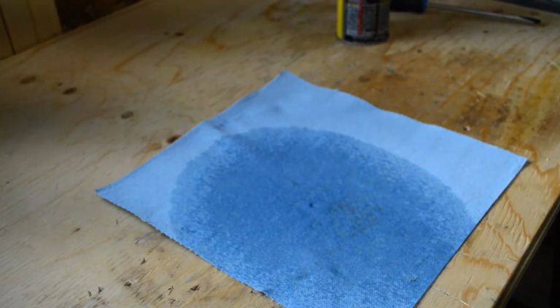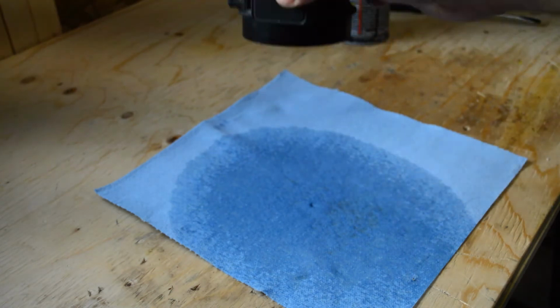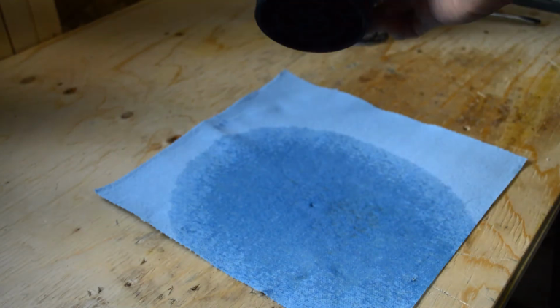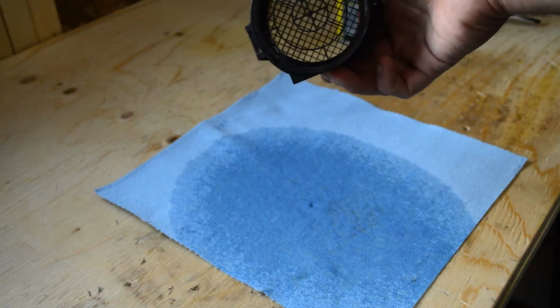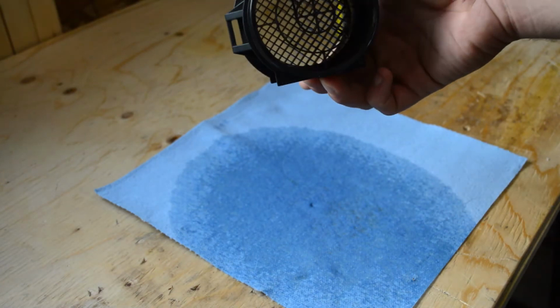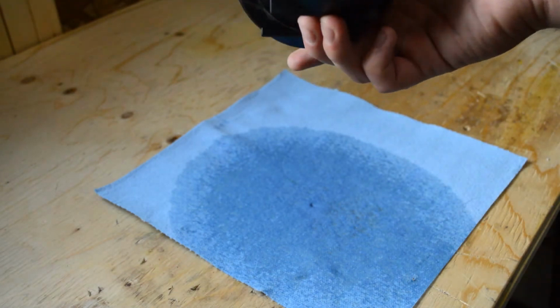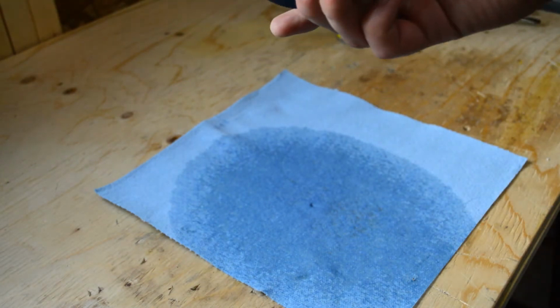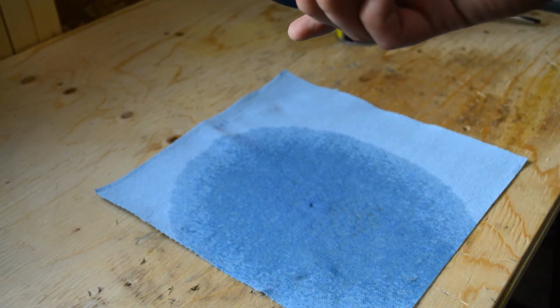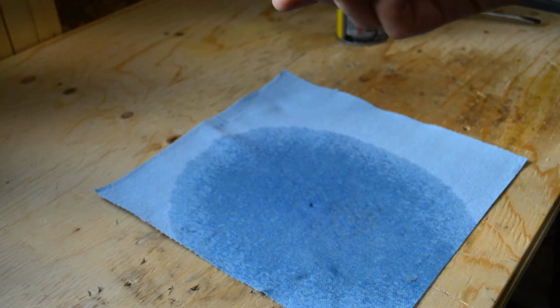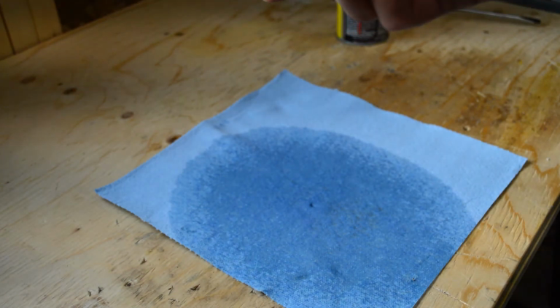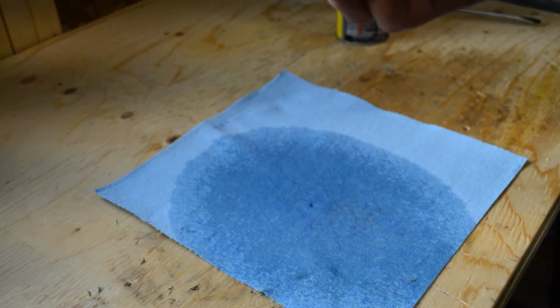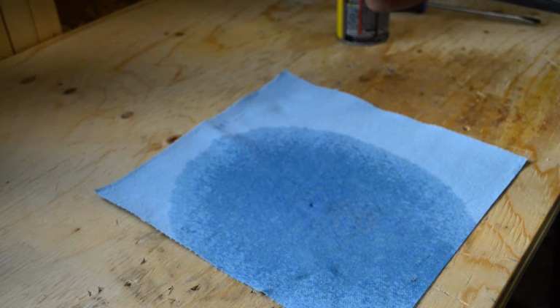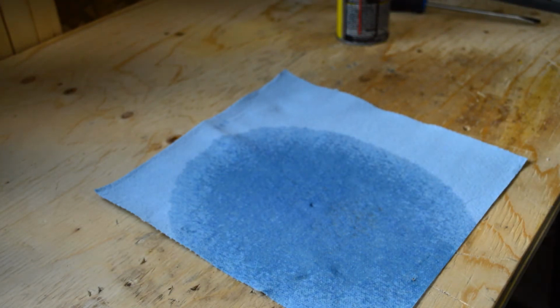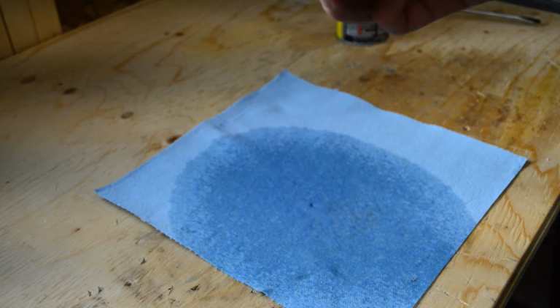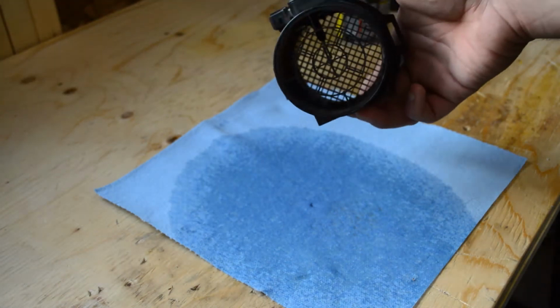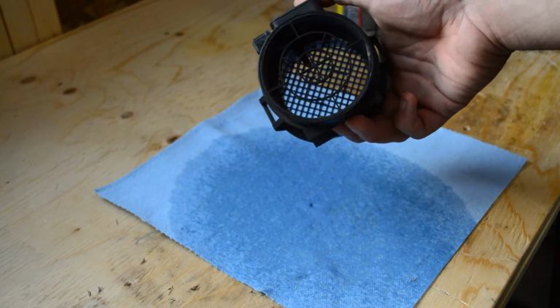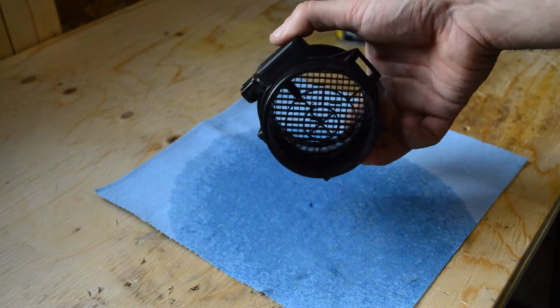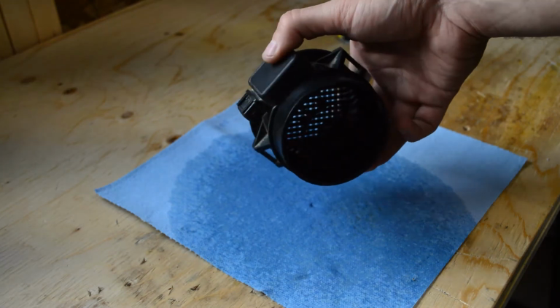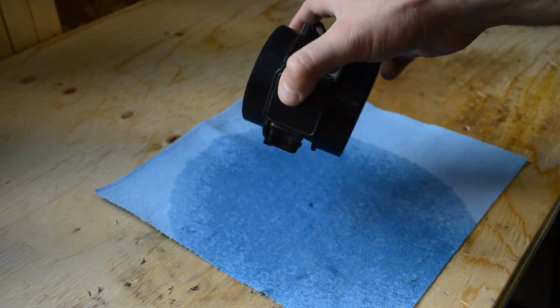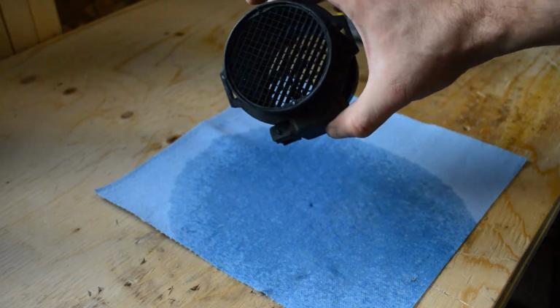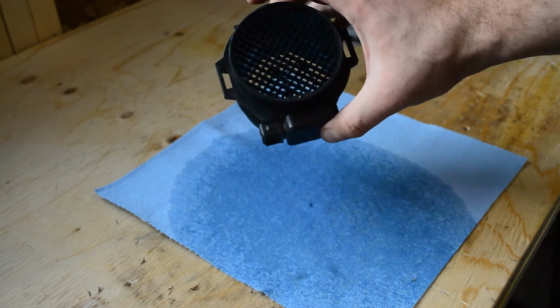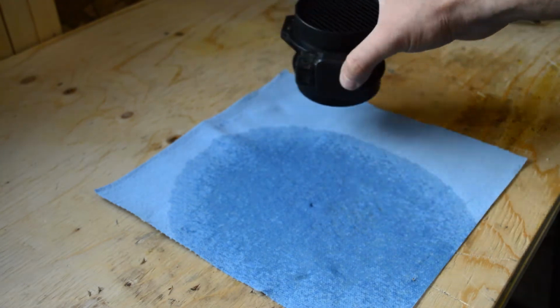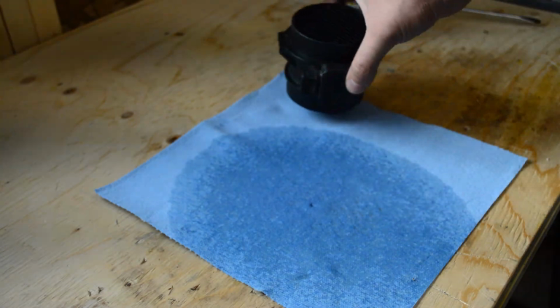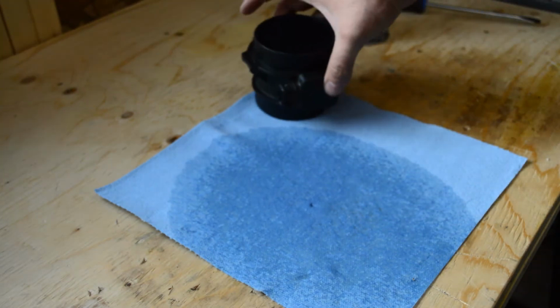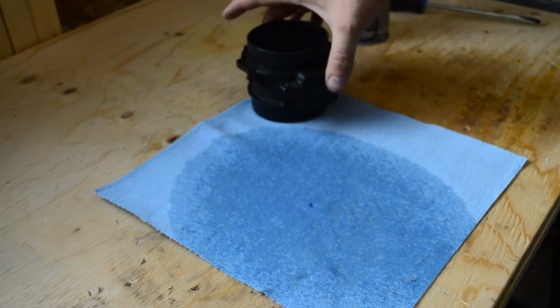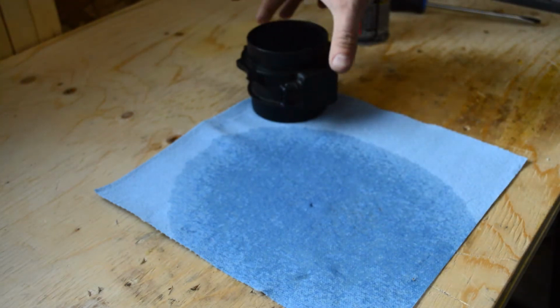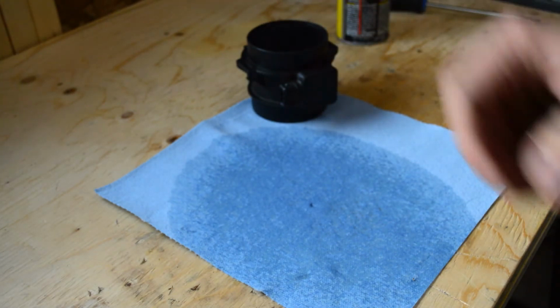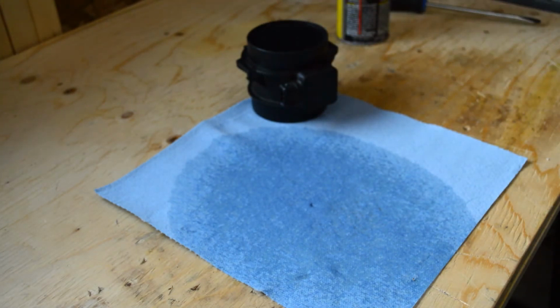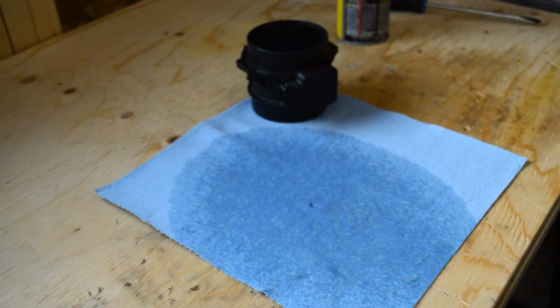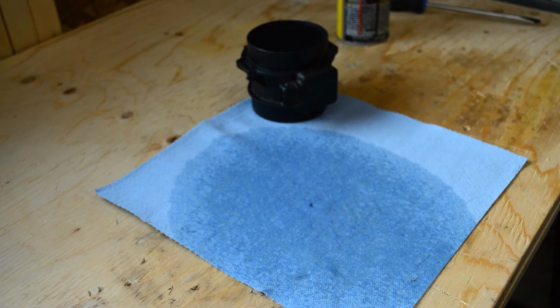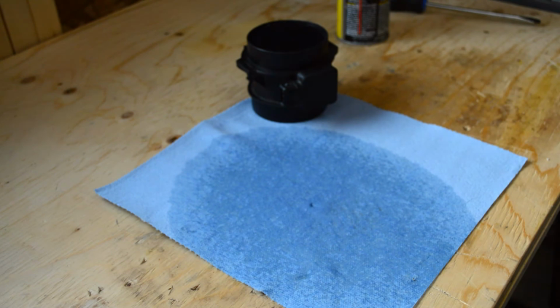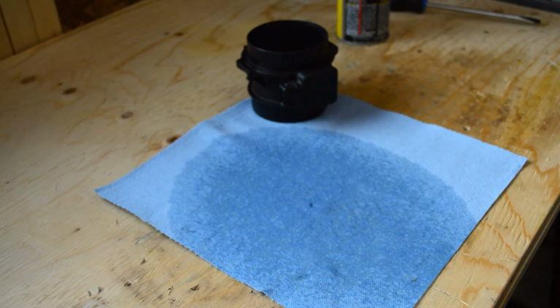As you can see, it's pretty wet in there, but it says it should evaporate out. Just let that sit and come back when it's done.